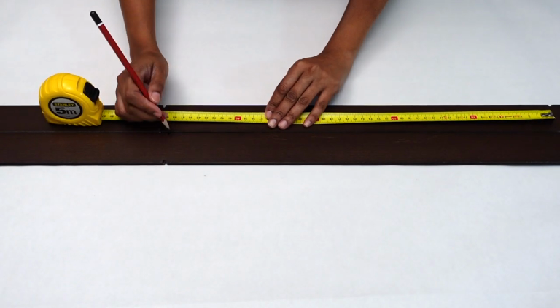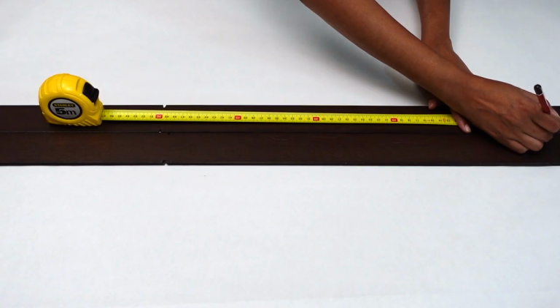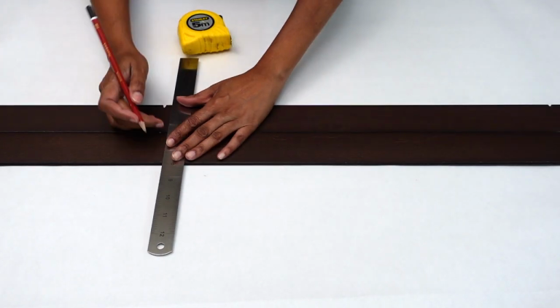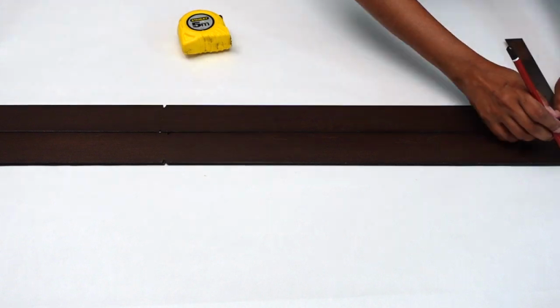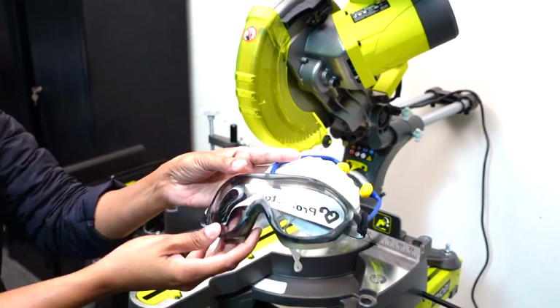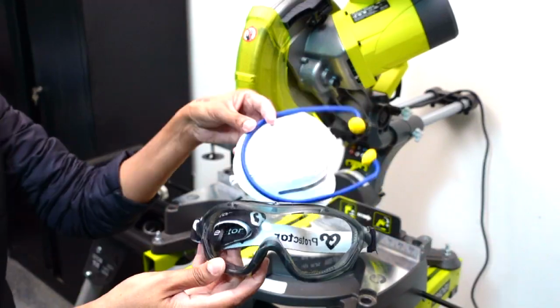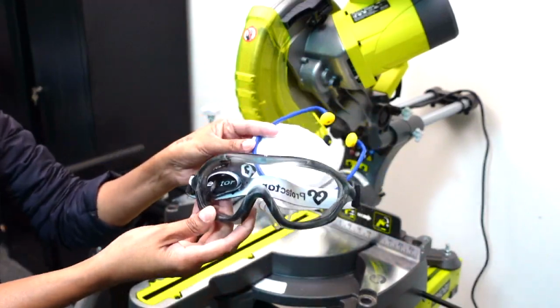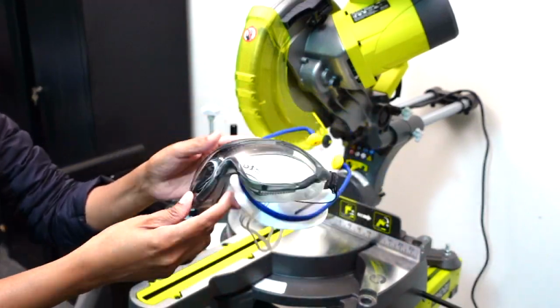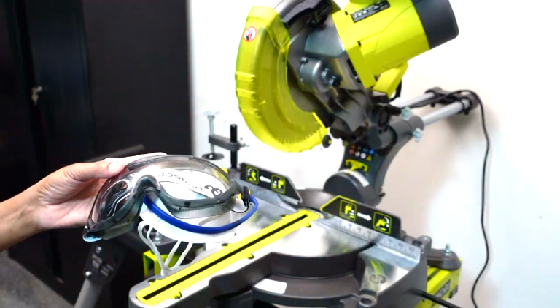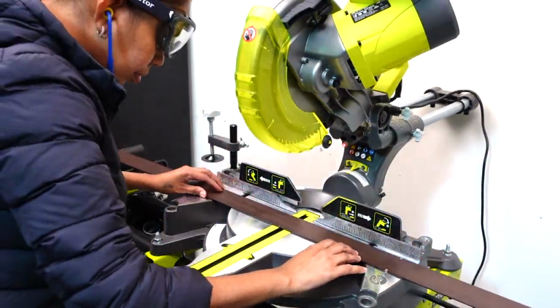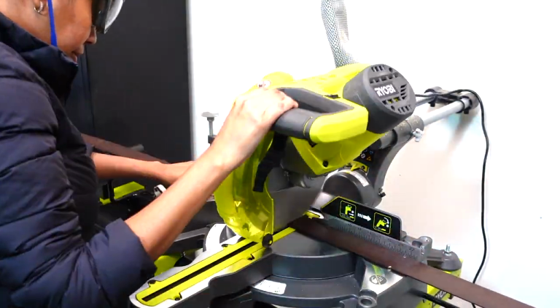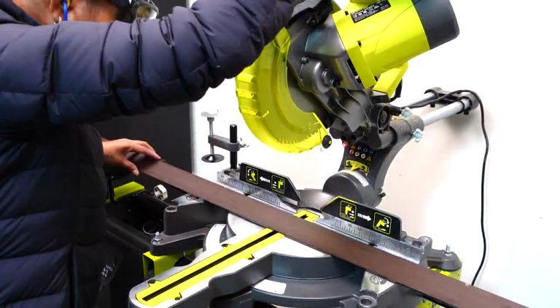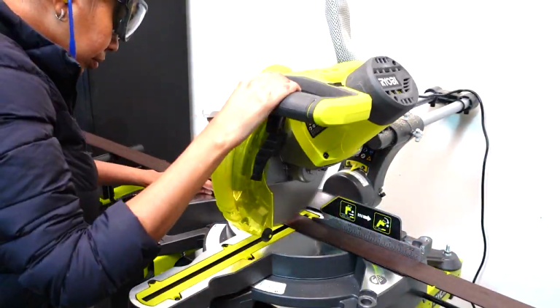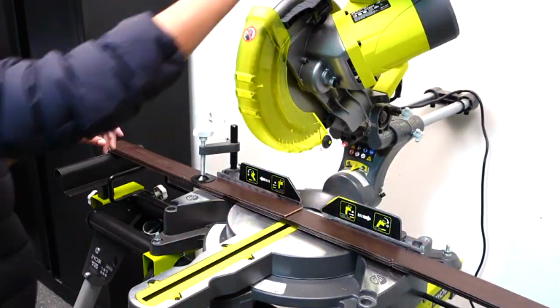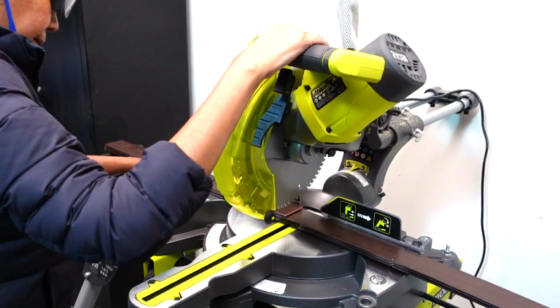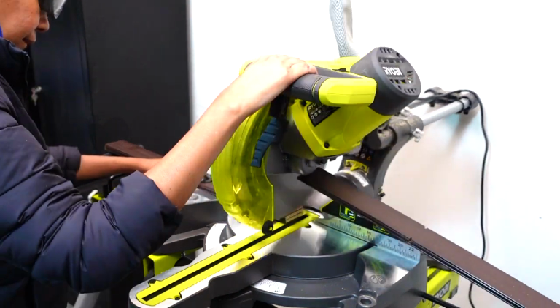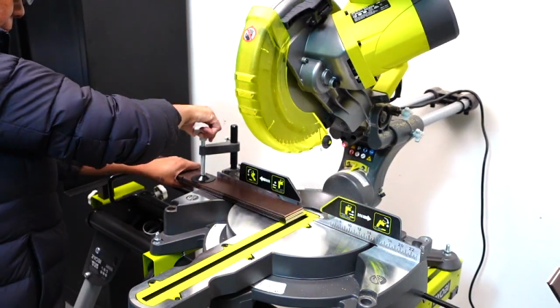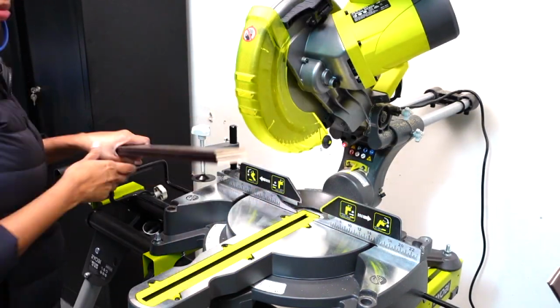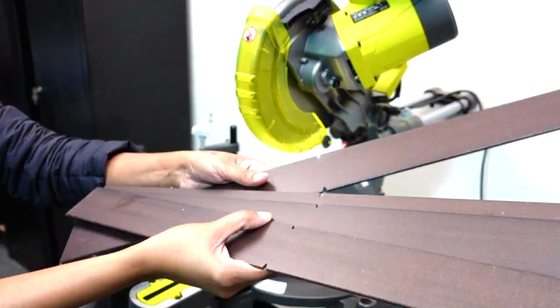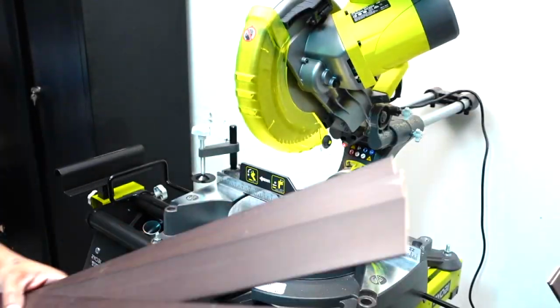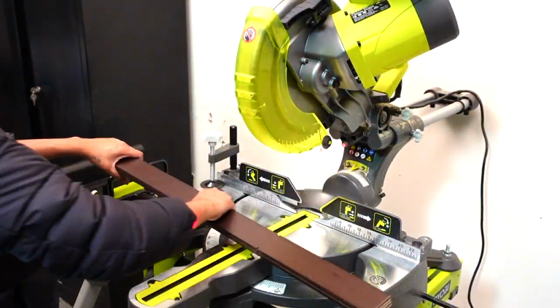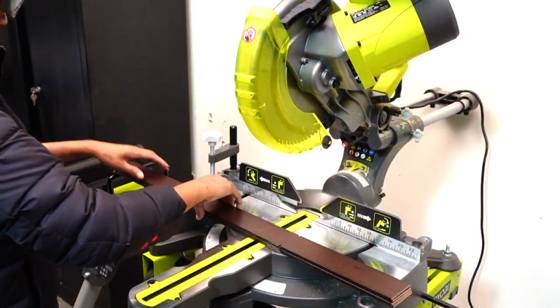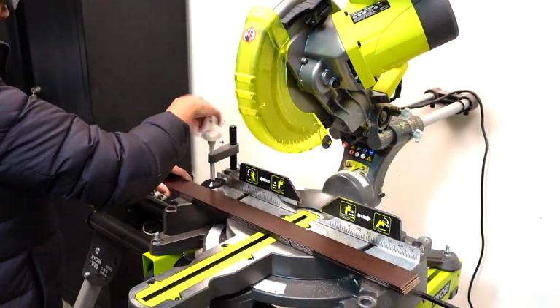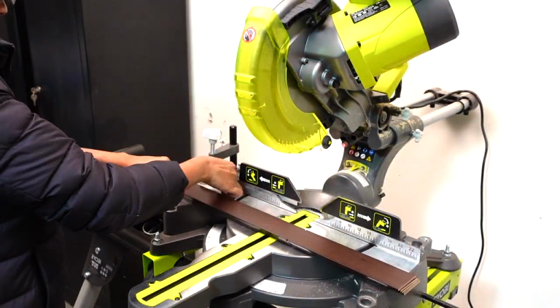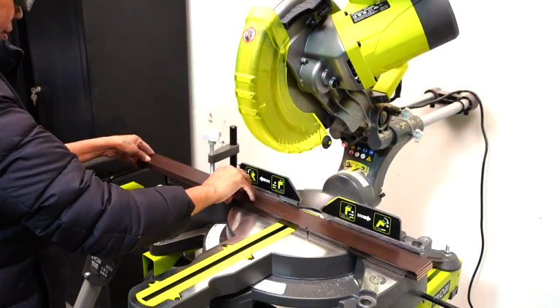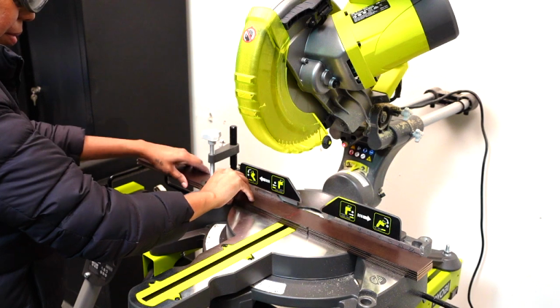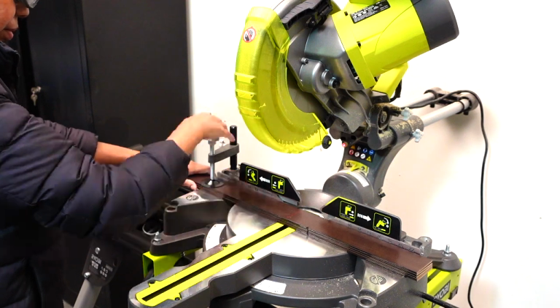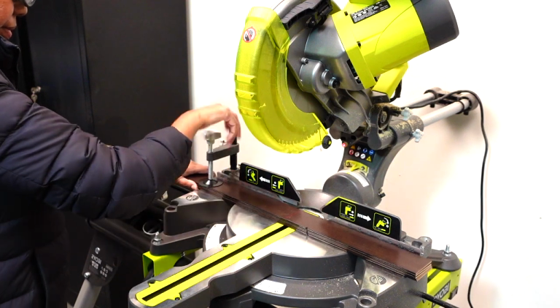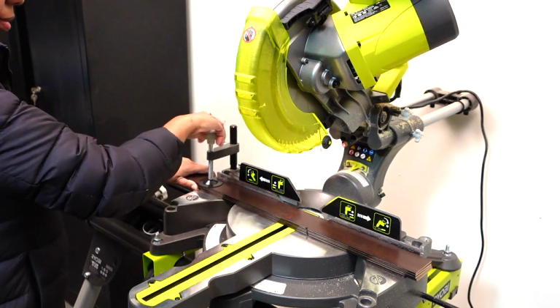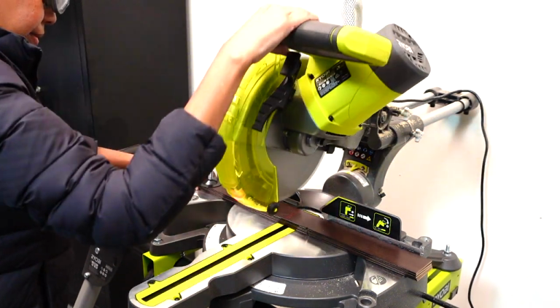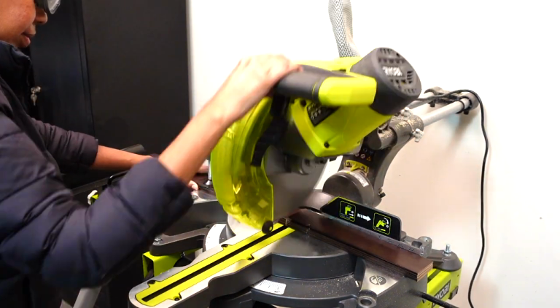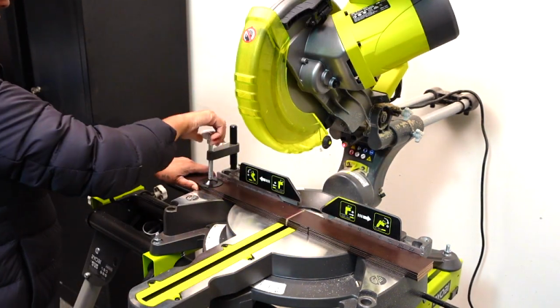I went ahead and put on my safety gear before I start cutting, and then I cut all of my slates to the required lengths for my projects.